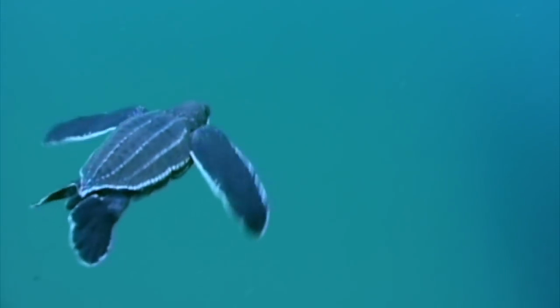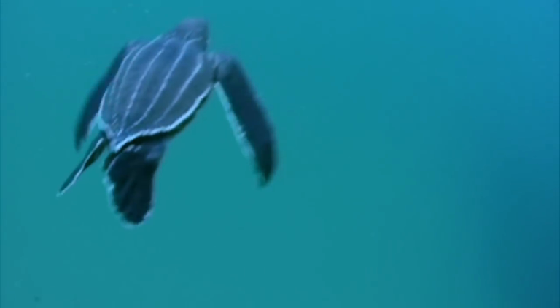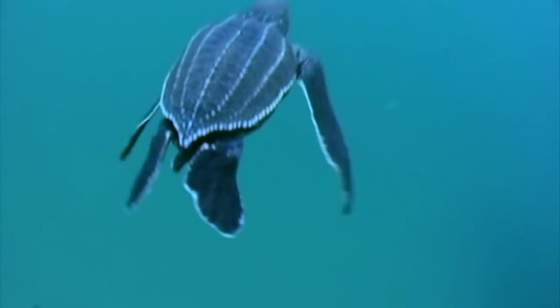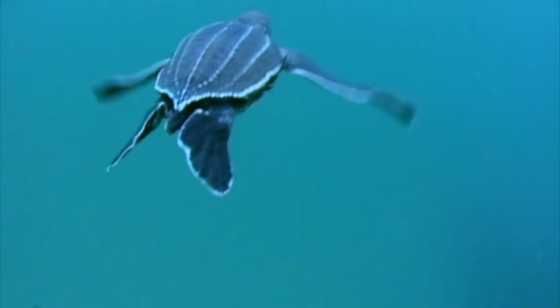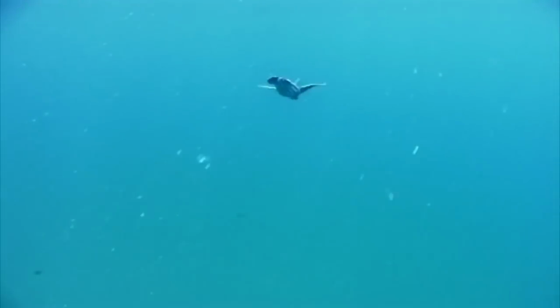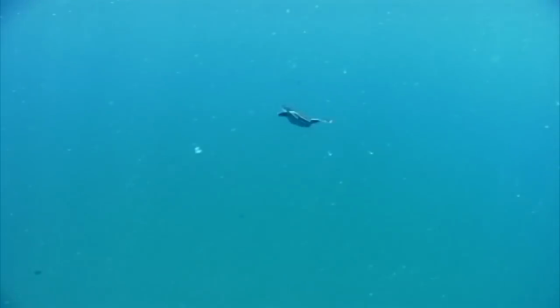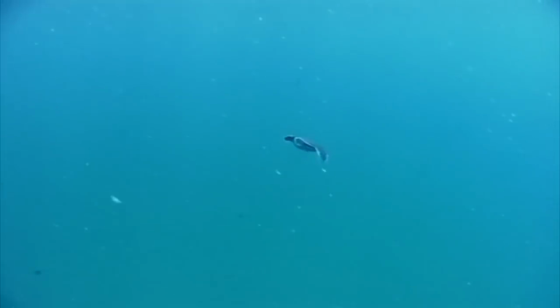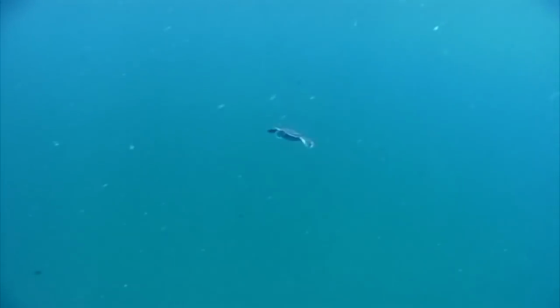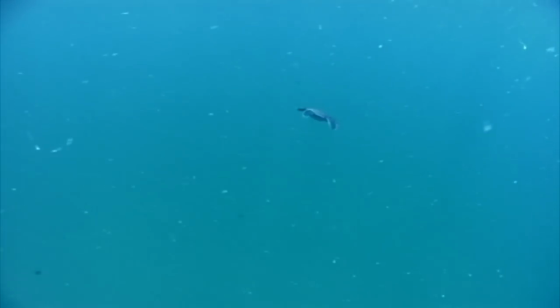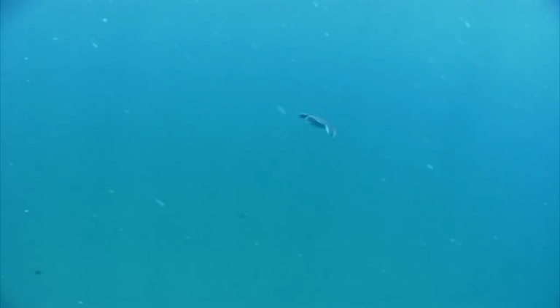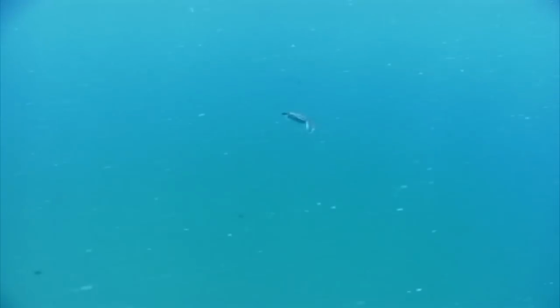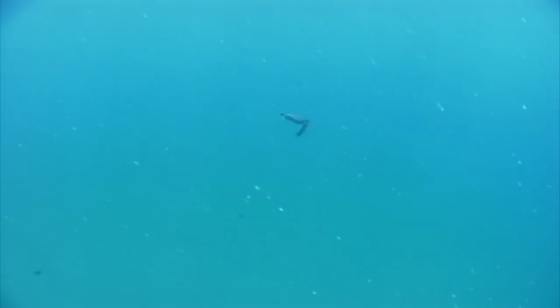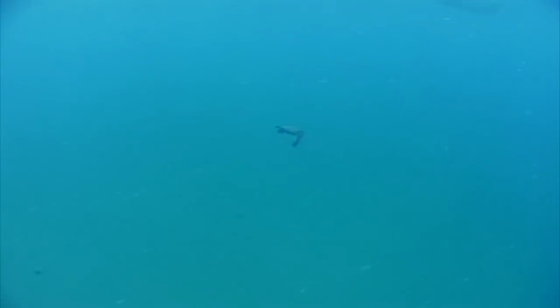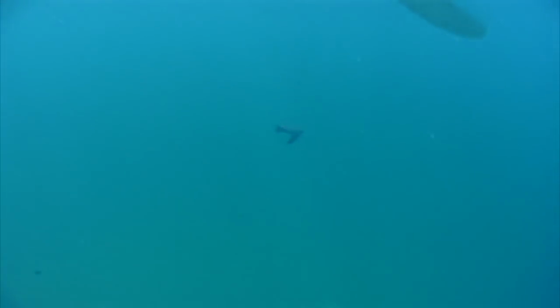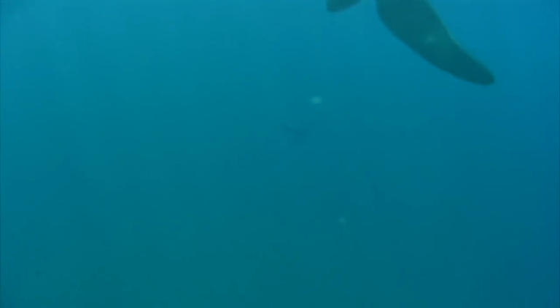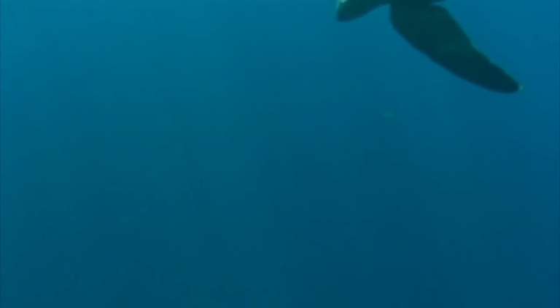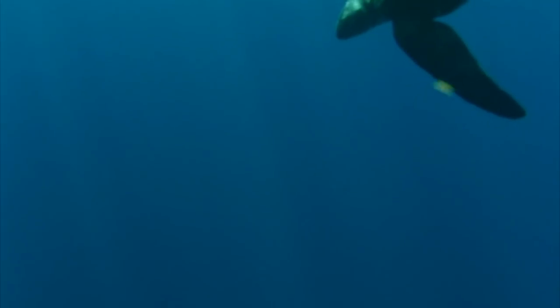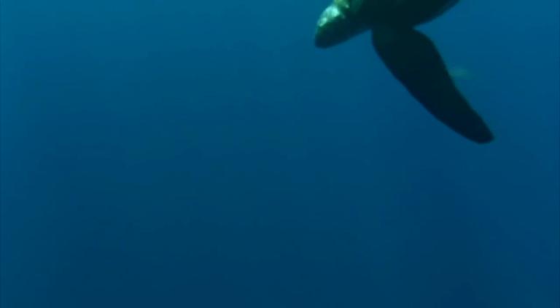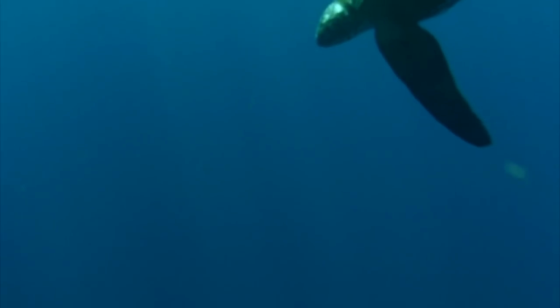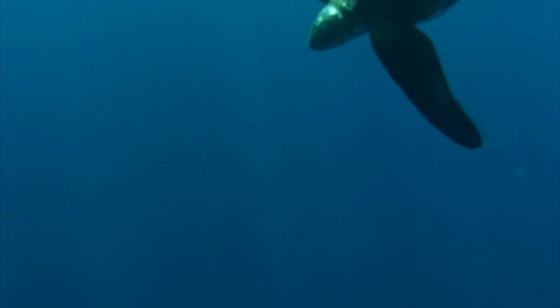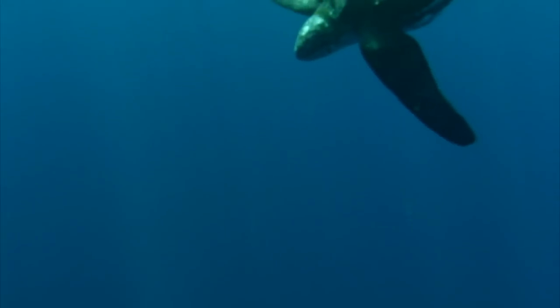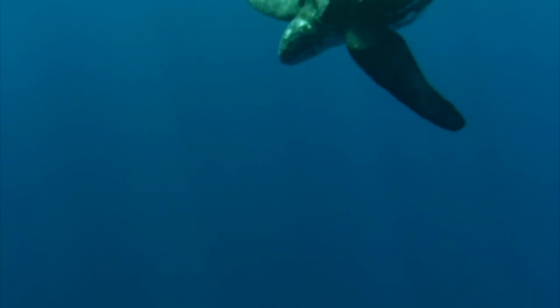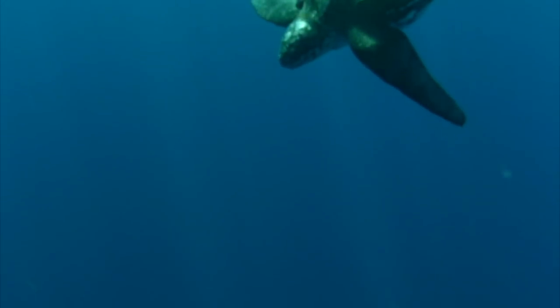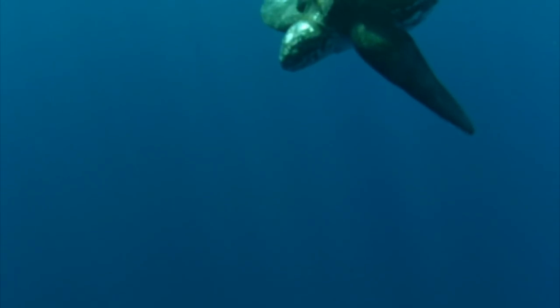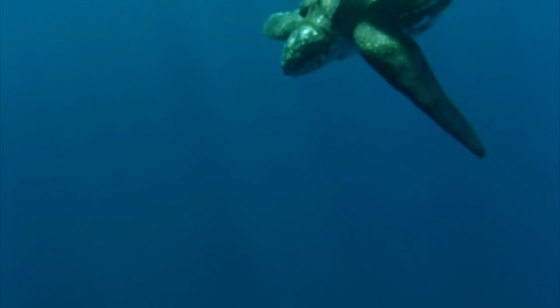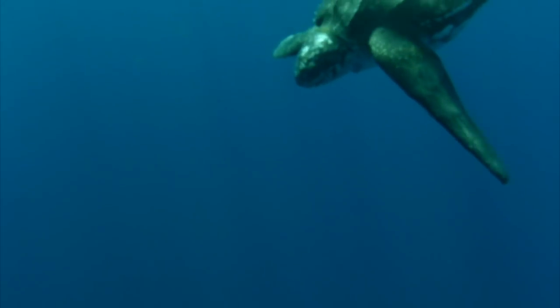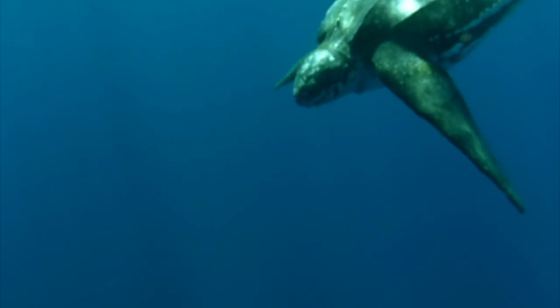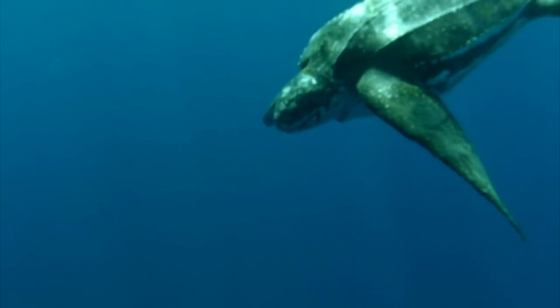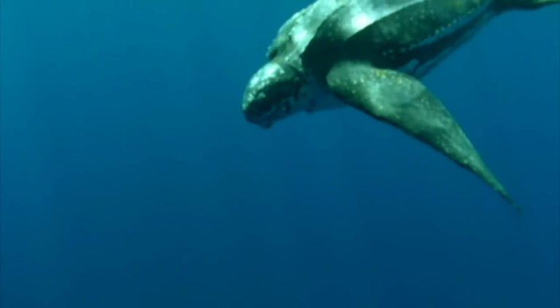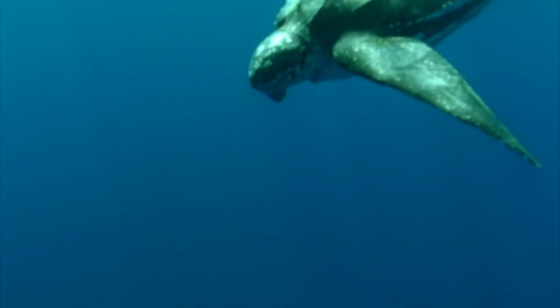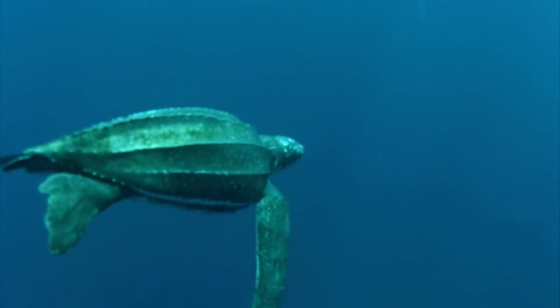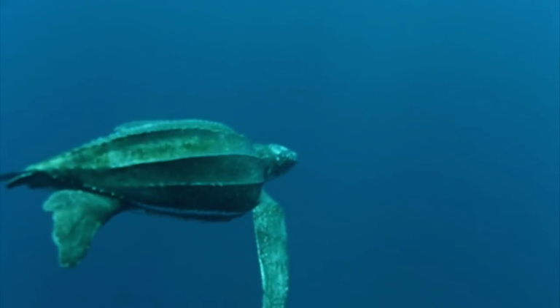Only the female turtles will ever return to the Caribbean's beaches. Once they're fully grown, they return to lay their eggs, just as their ancestors have done for the last 100 million years.